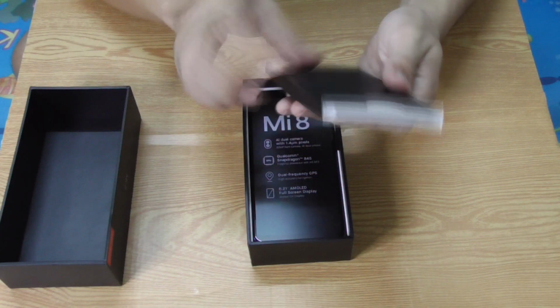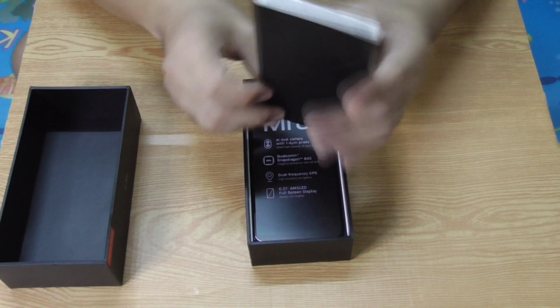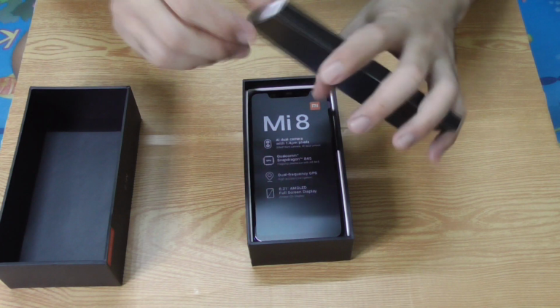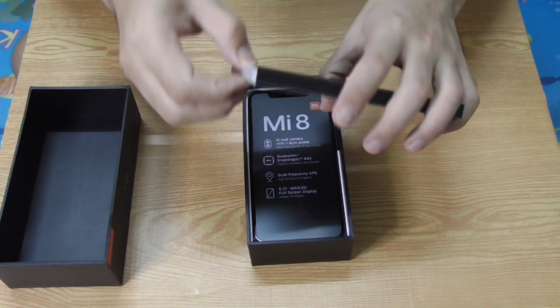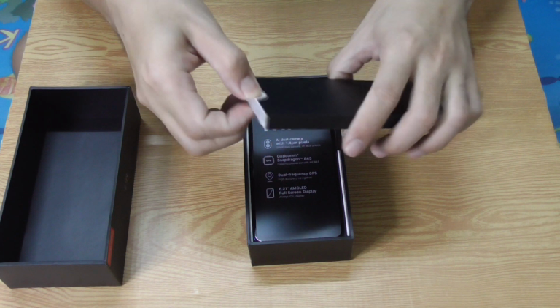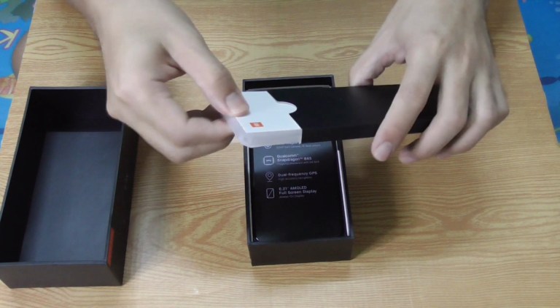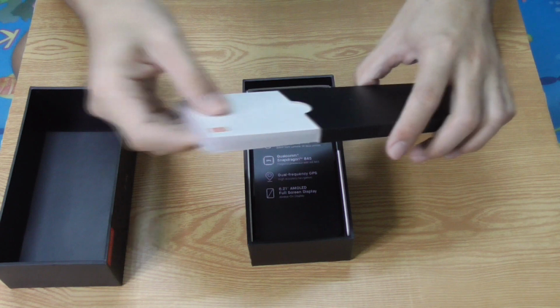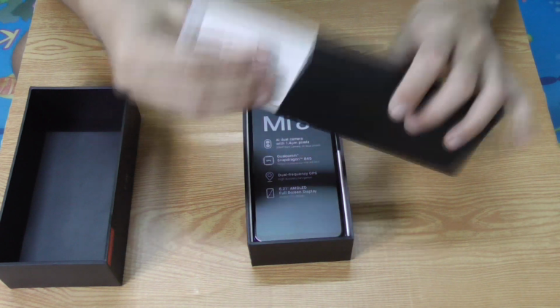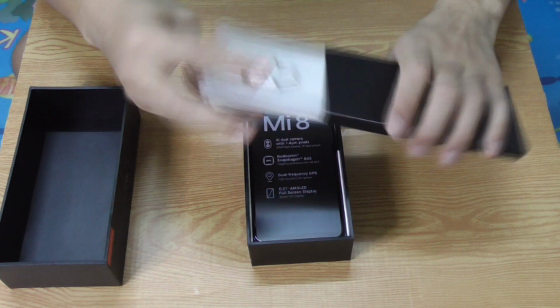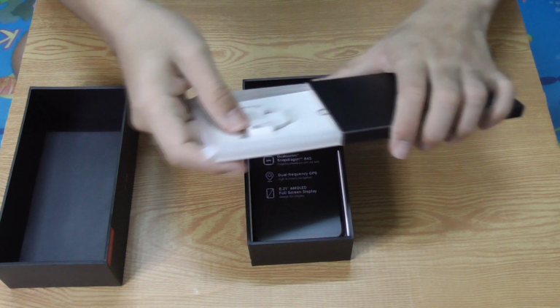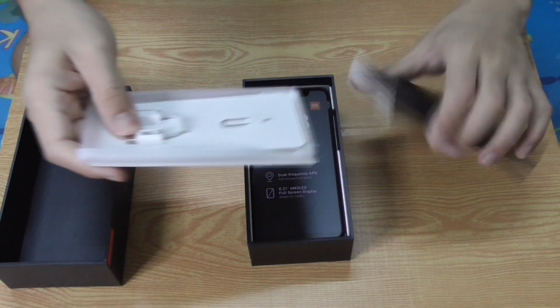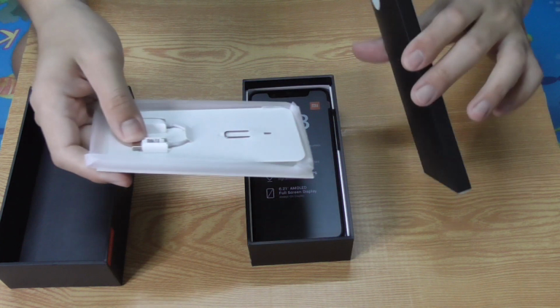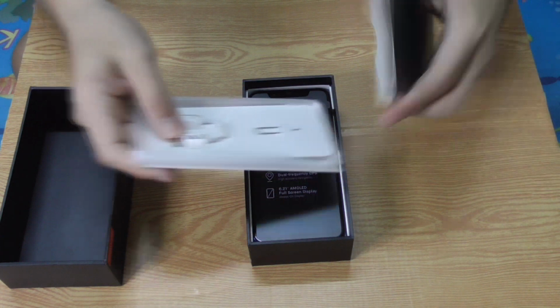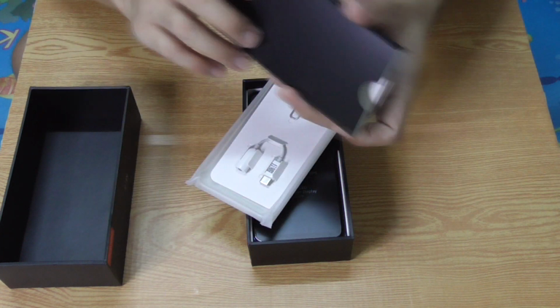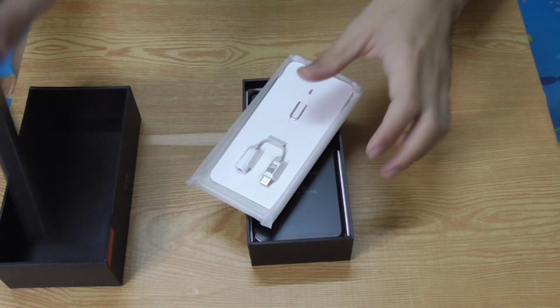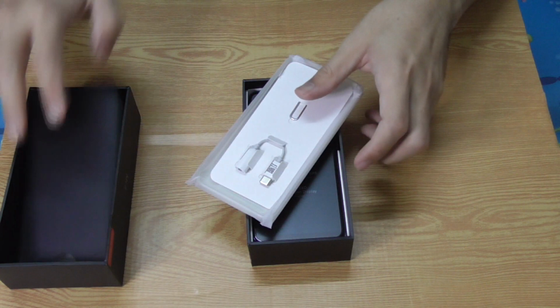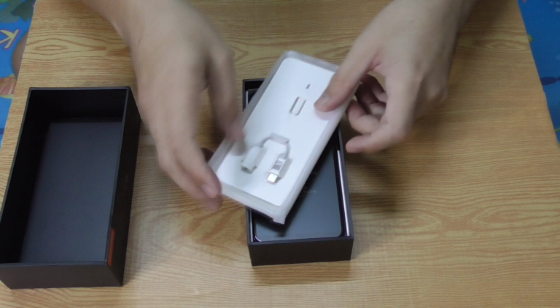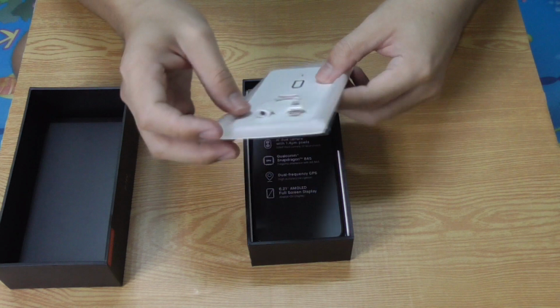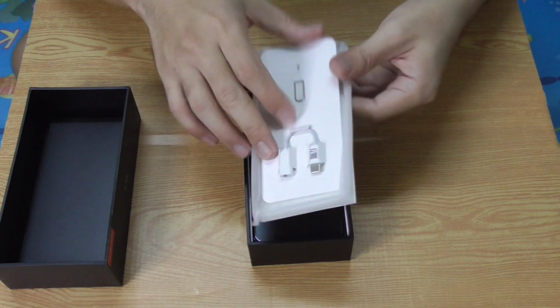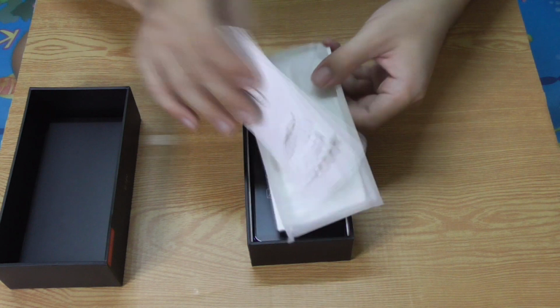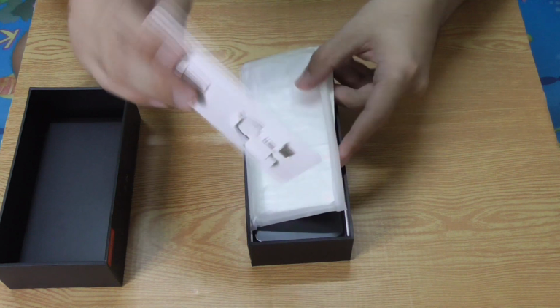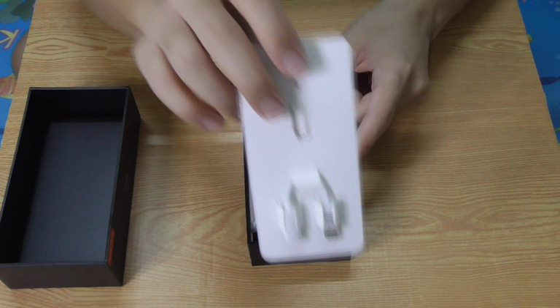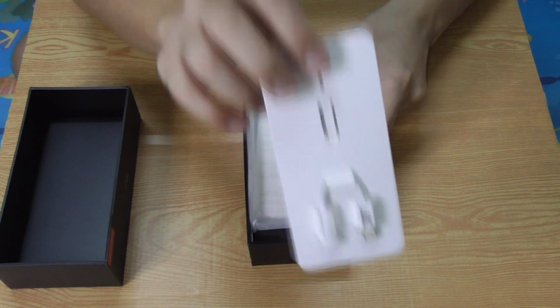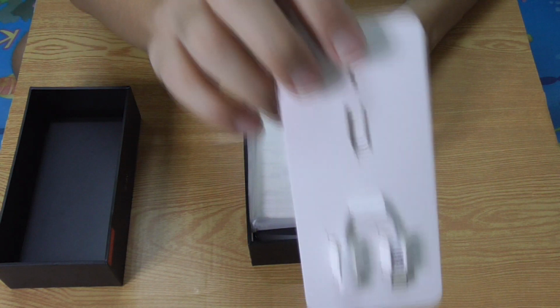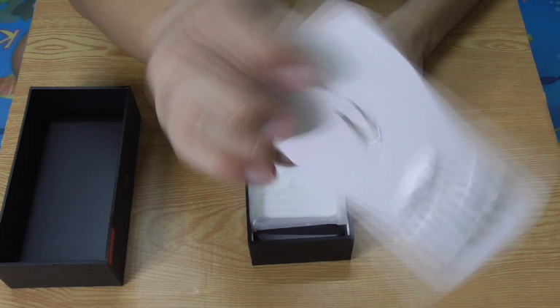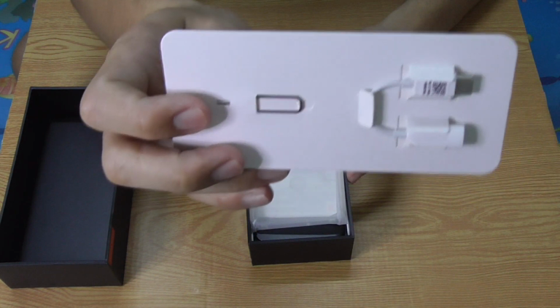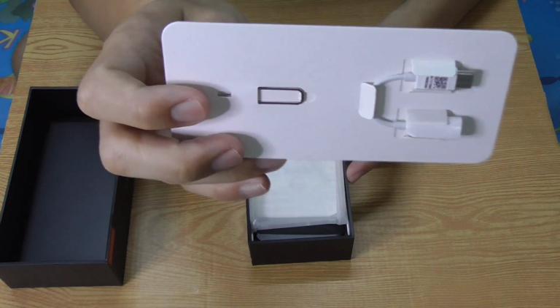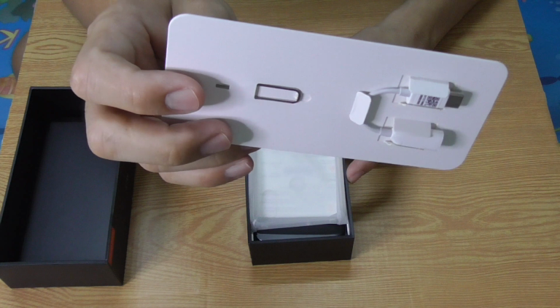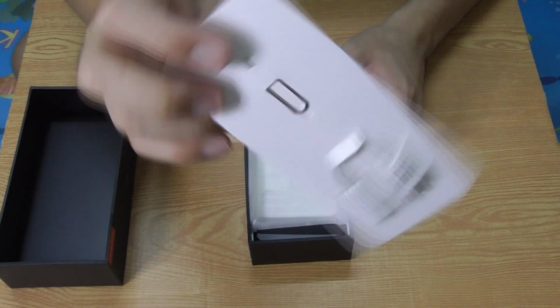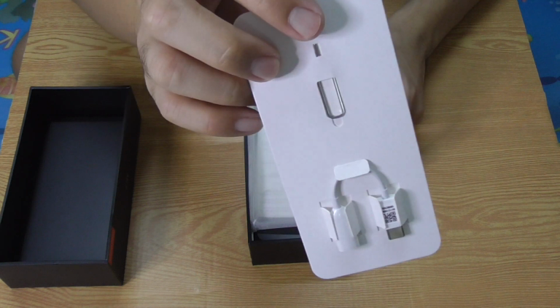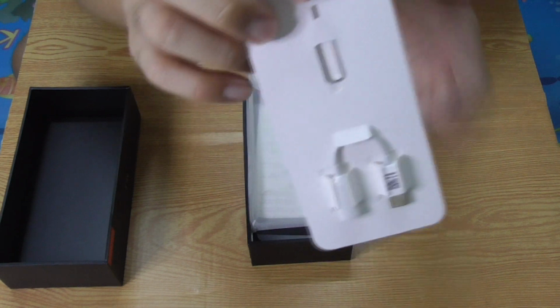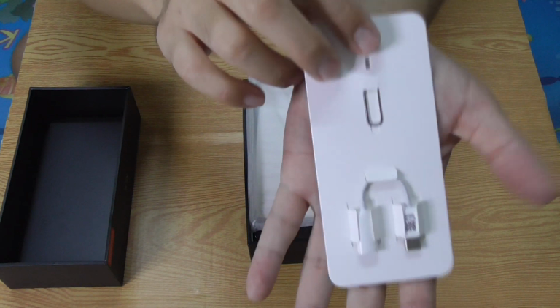In the first box, inside this box, is the transparent case — the transparent plastic case — with the SIM ejector tool, and also the dongle, the headphone jack dongle, as you can see here.